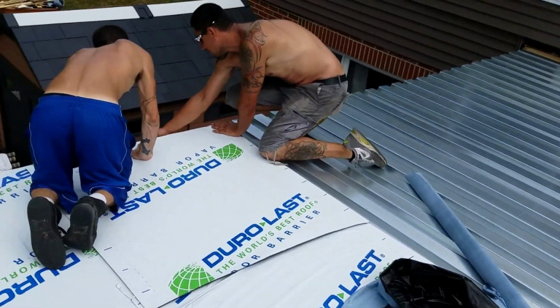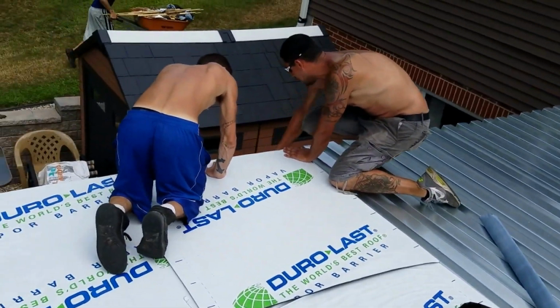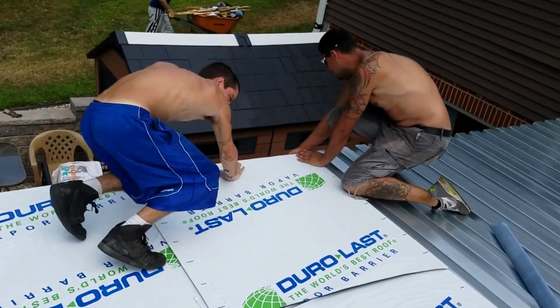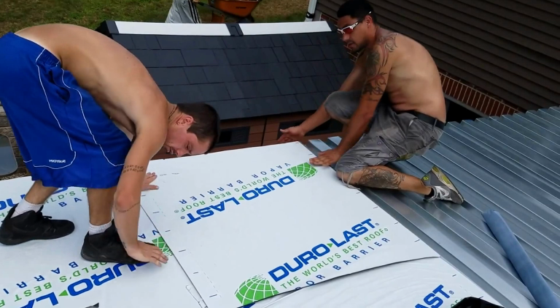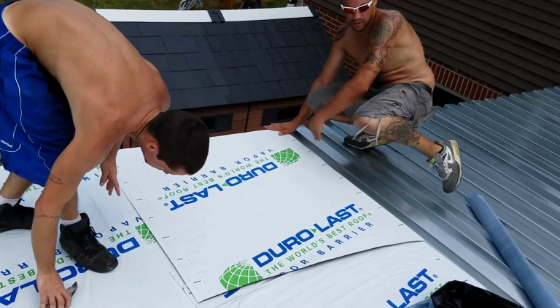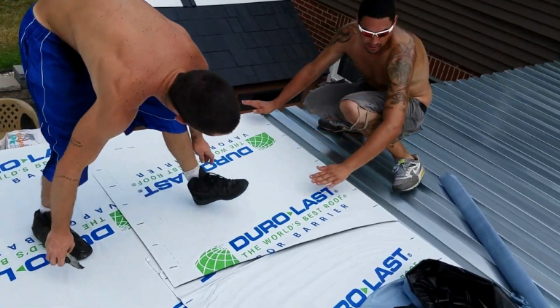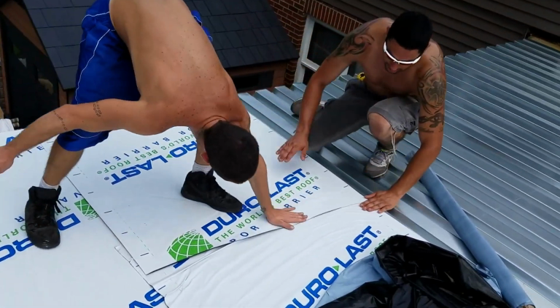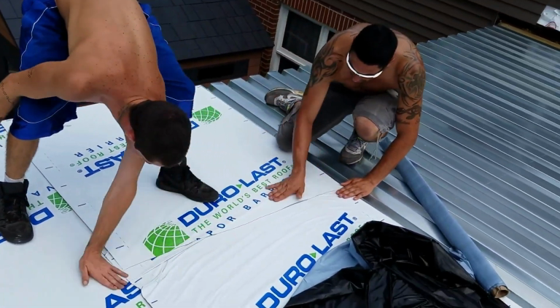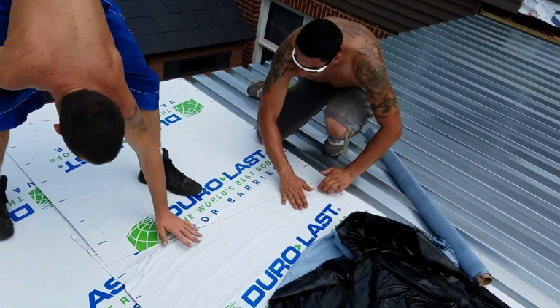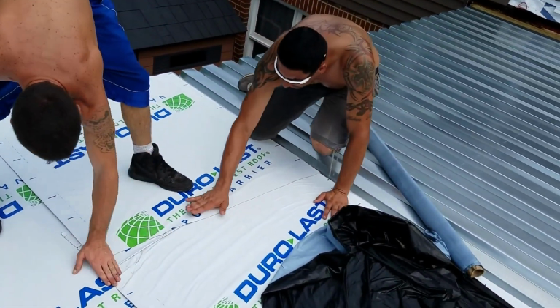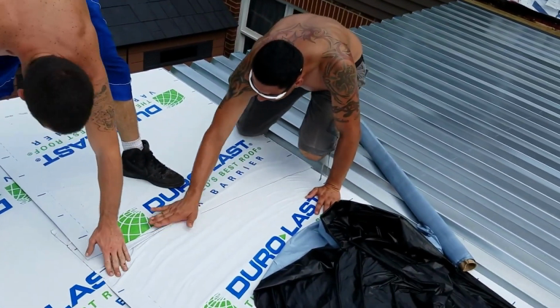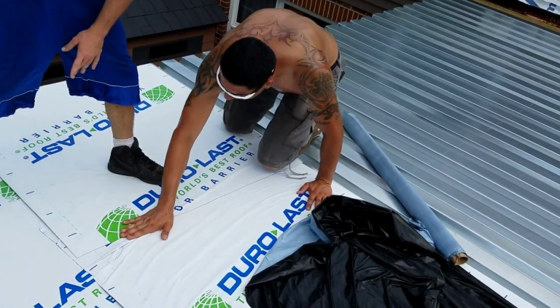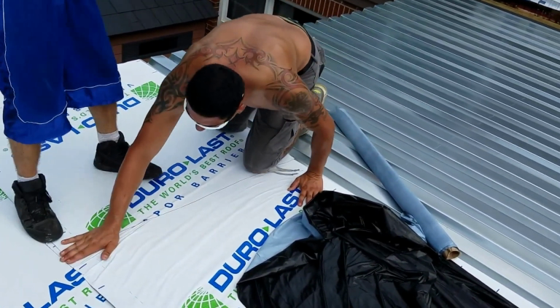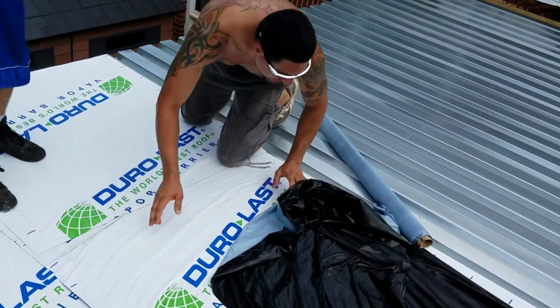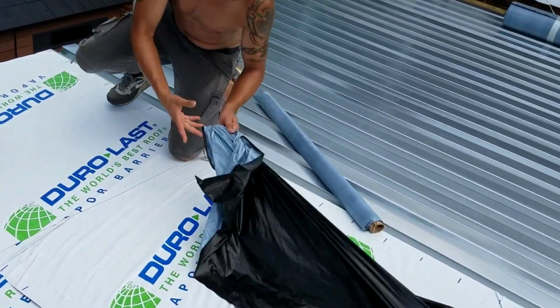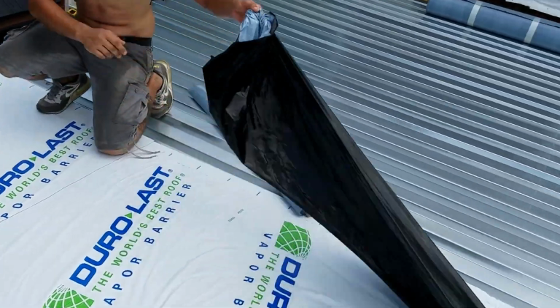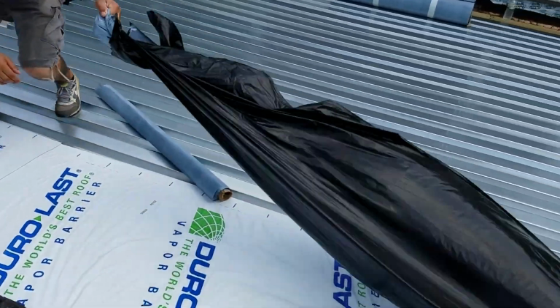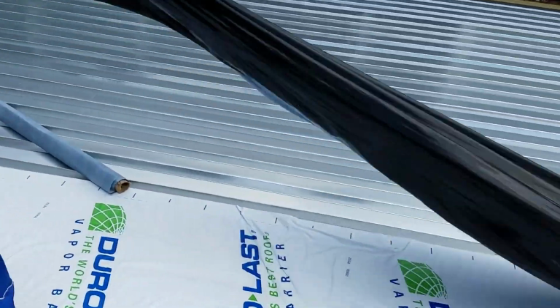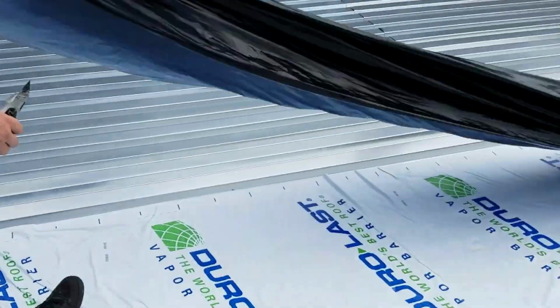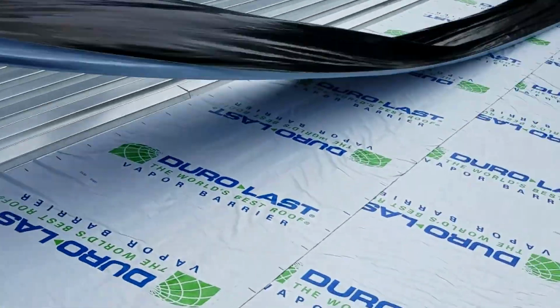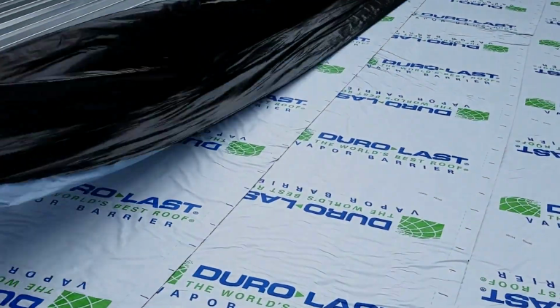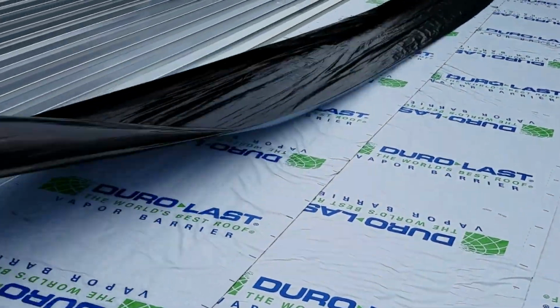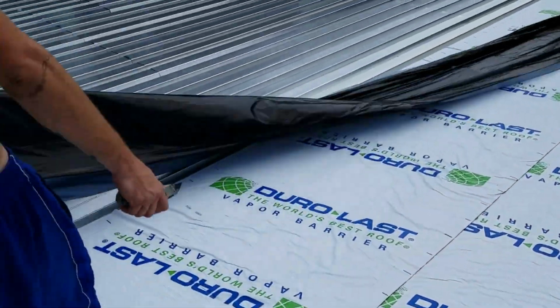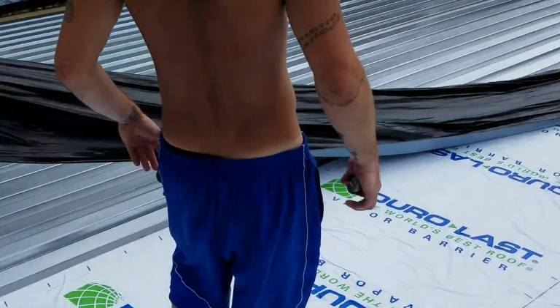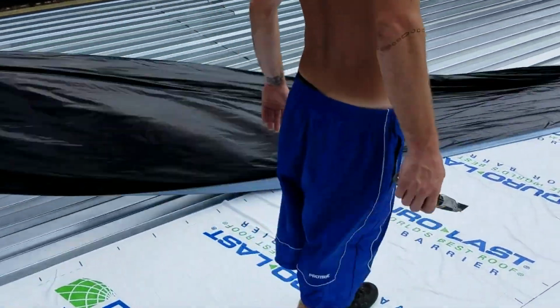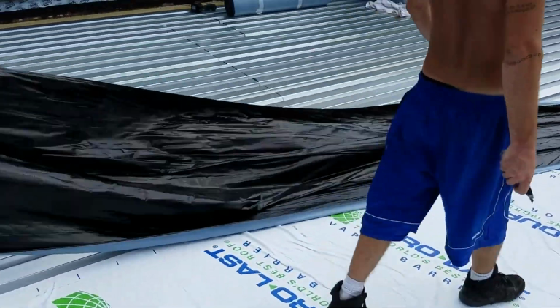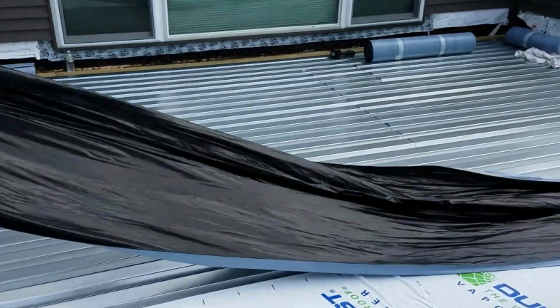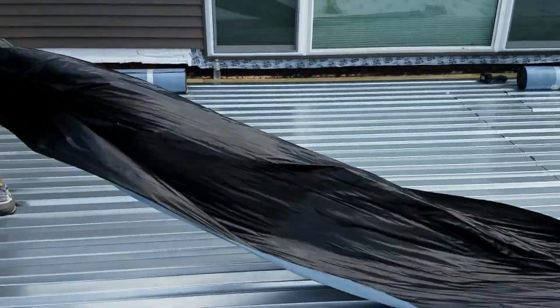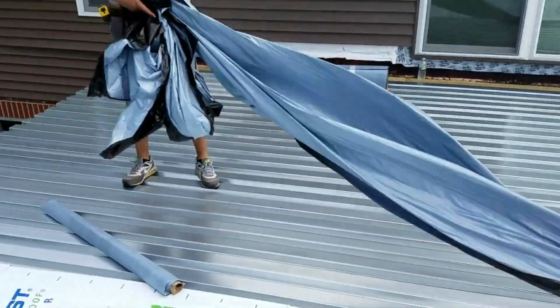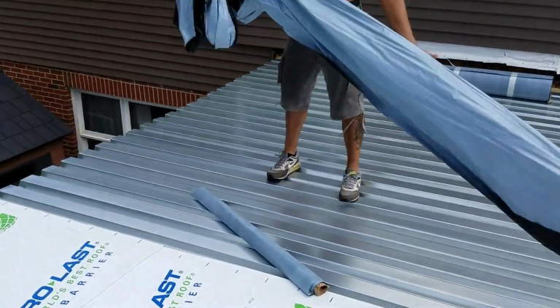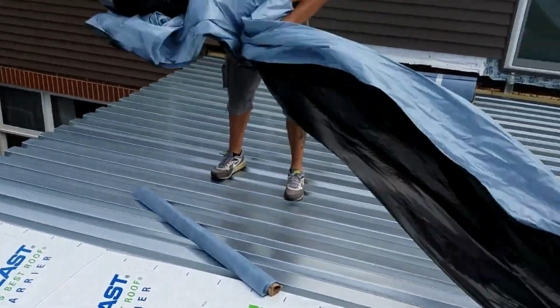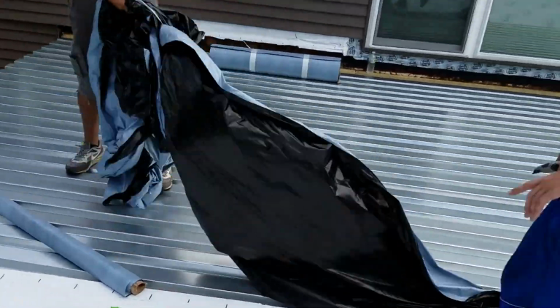We wrapped the vapor barrier over the wall — that was Tolly's idea. Tolly's world renowned; he's been to Texas putting on roofs.